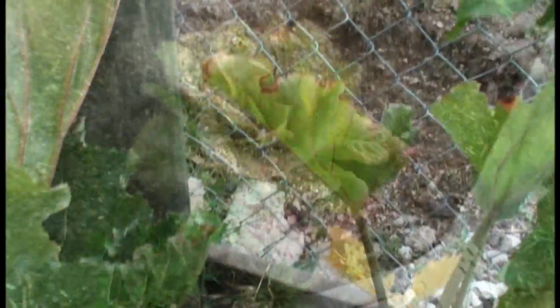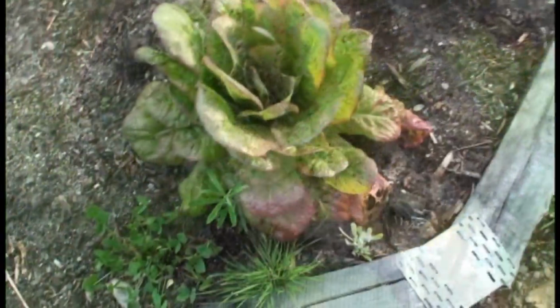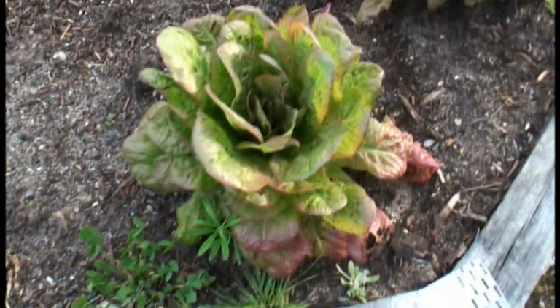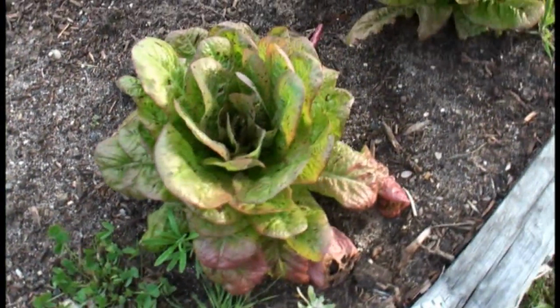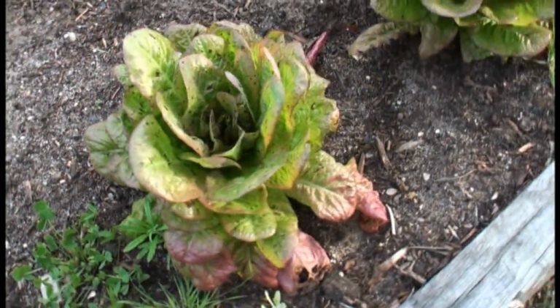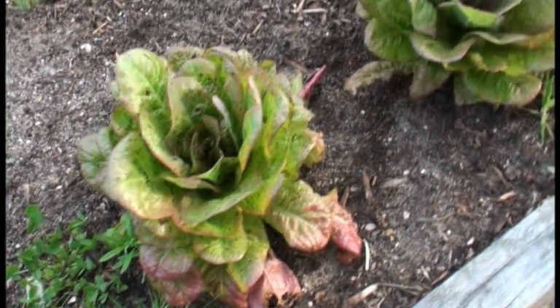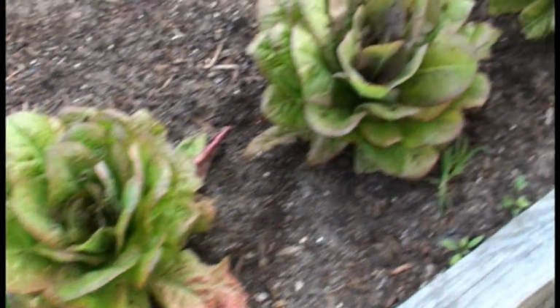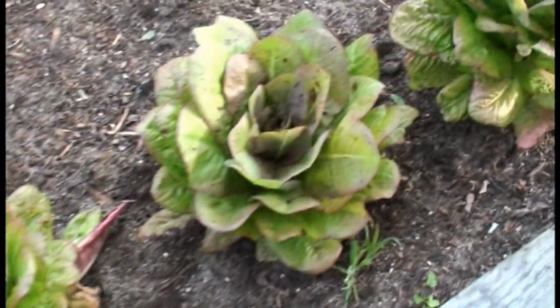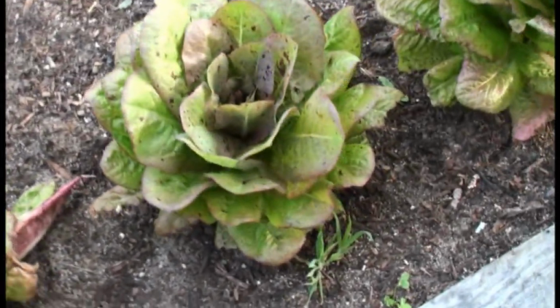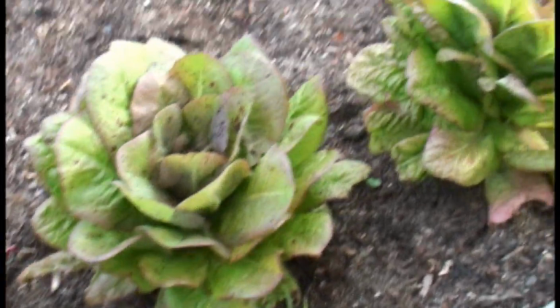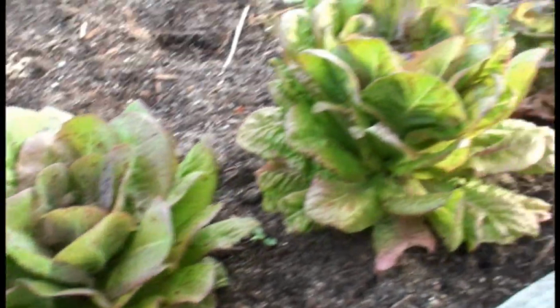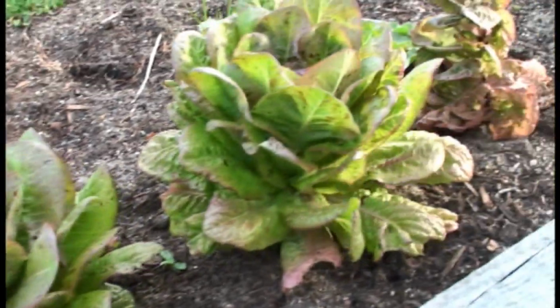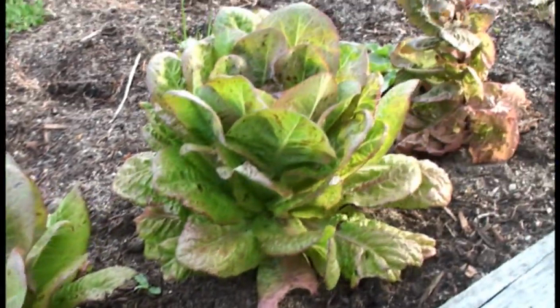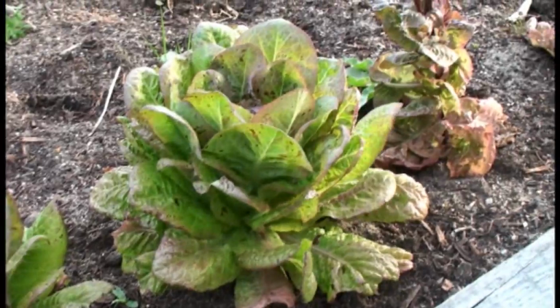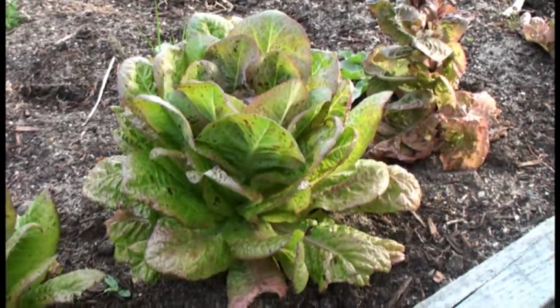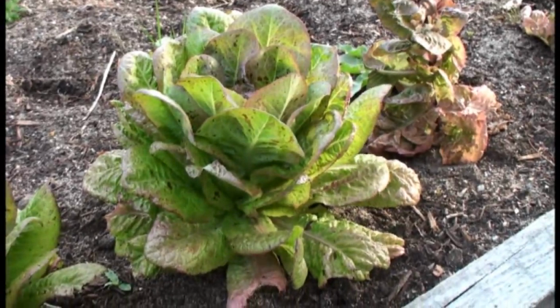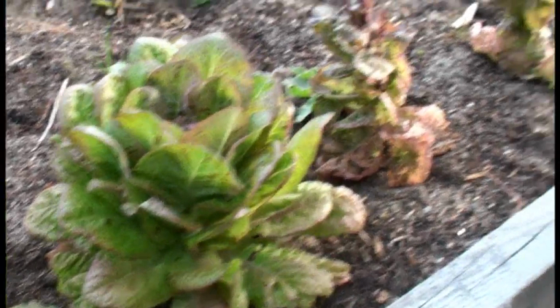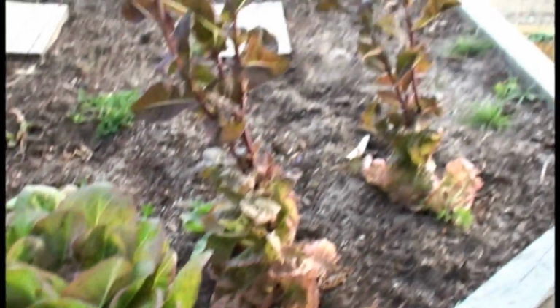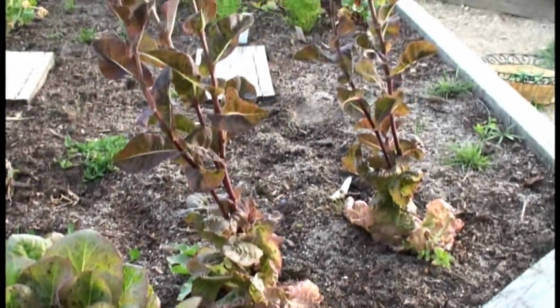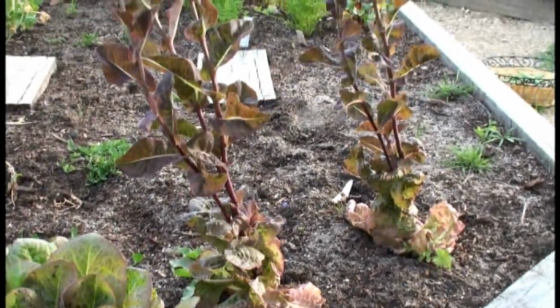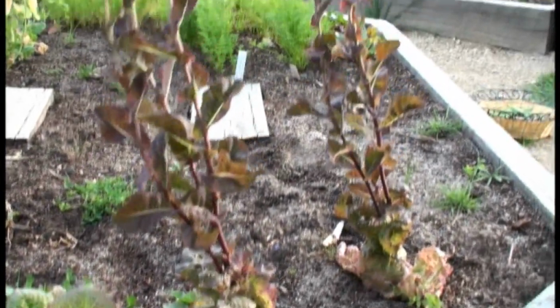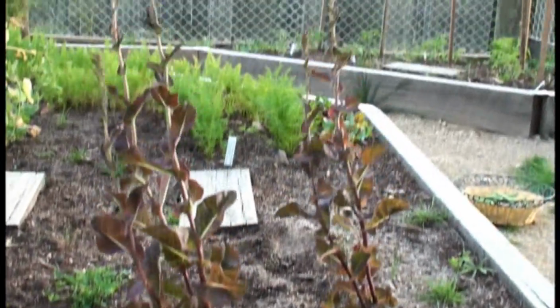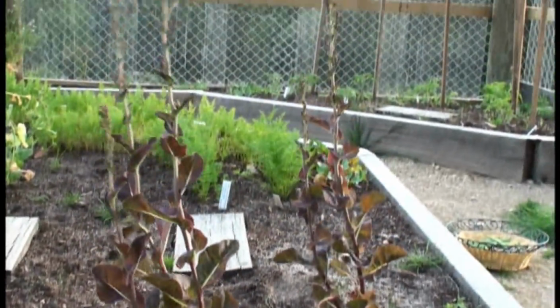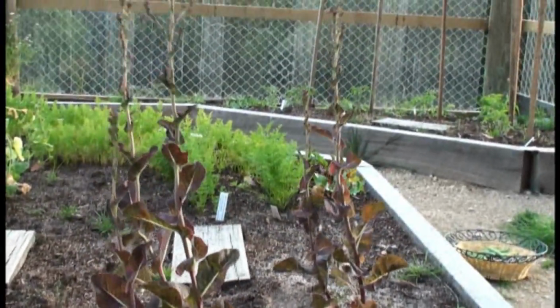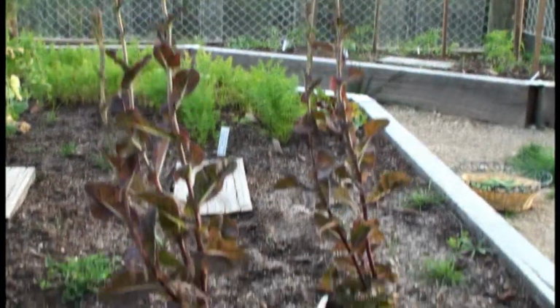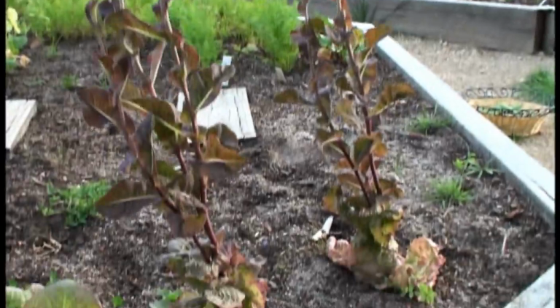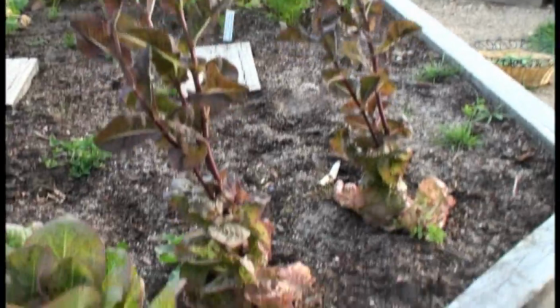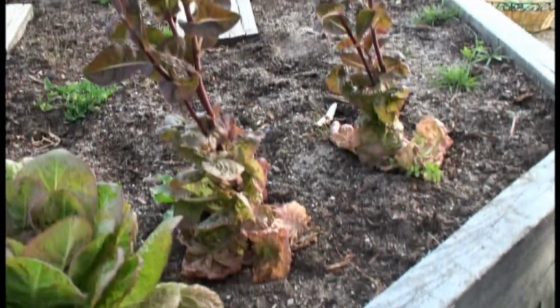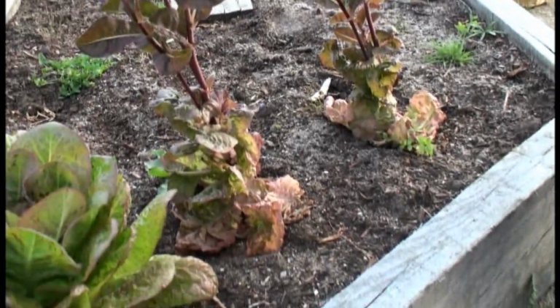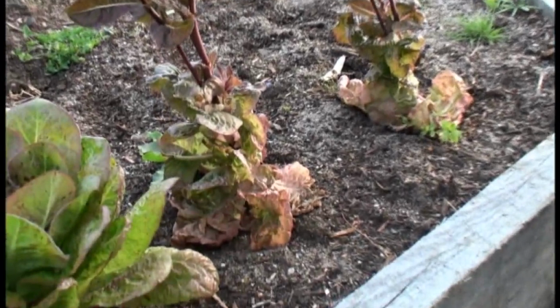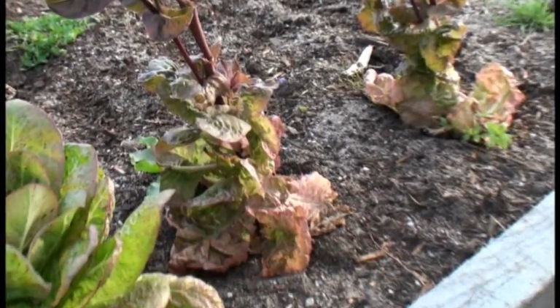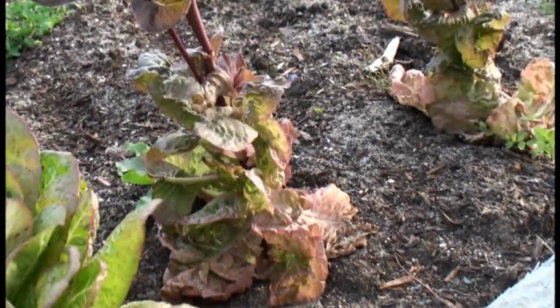Some lovely lettuces. They're speckled lettuces, and they're meant to be speckled. And these ones have gone to flower and they're very tall. They're a different variety of lettuce.